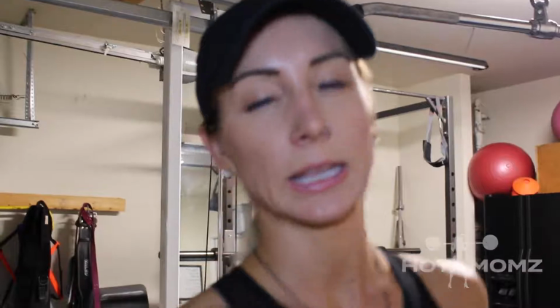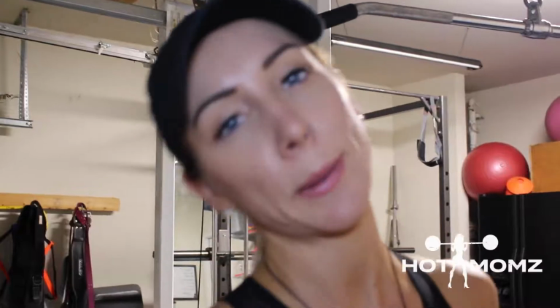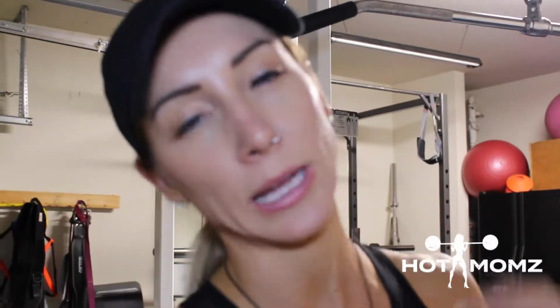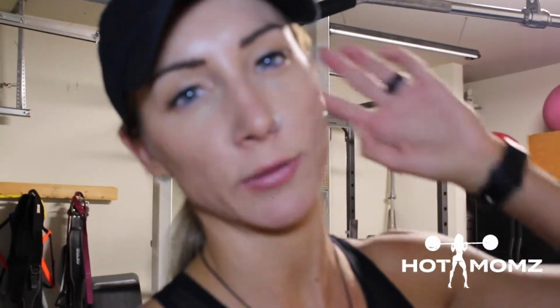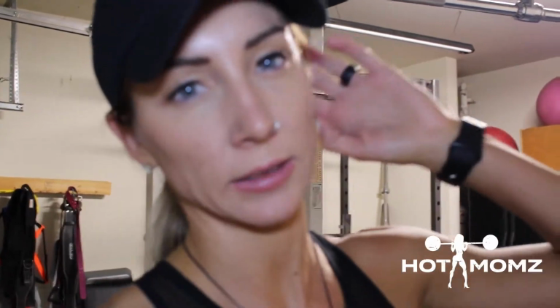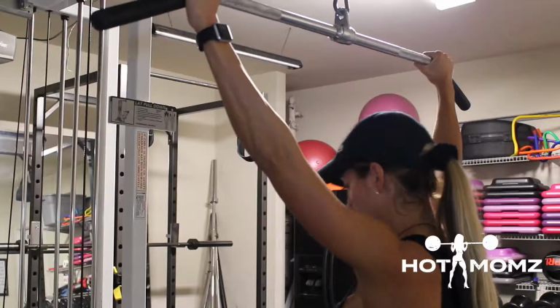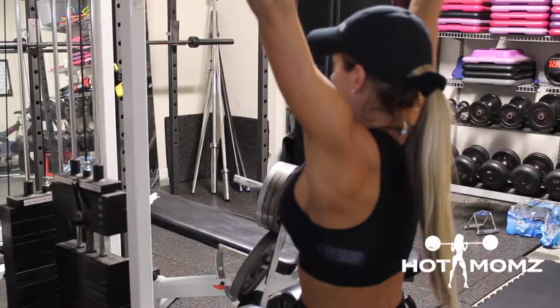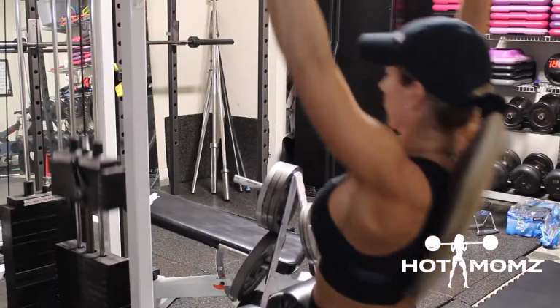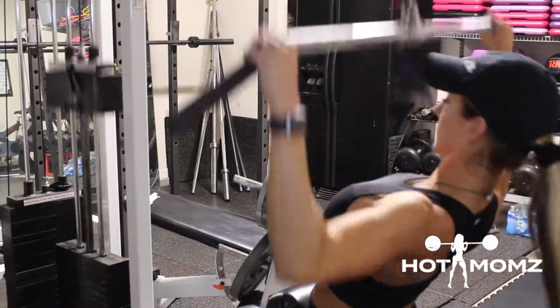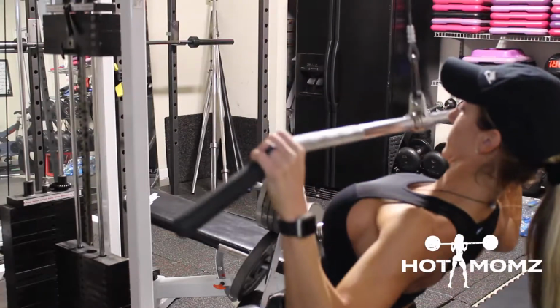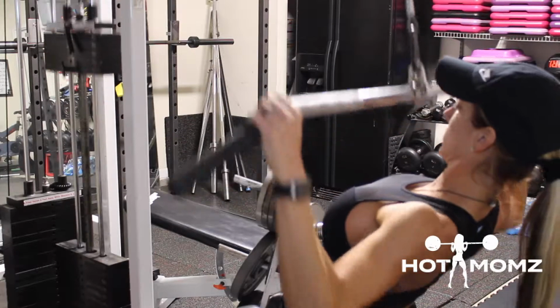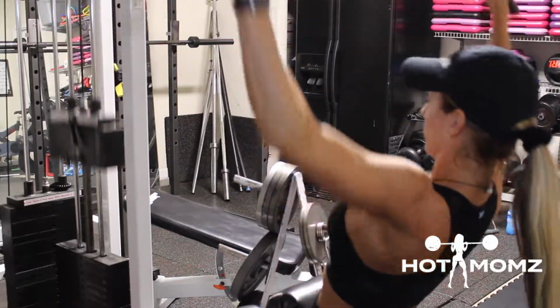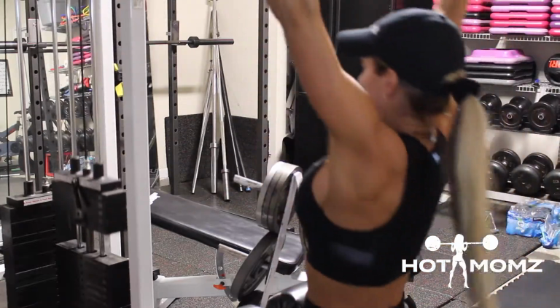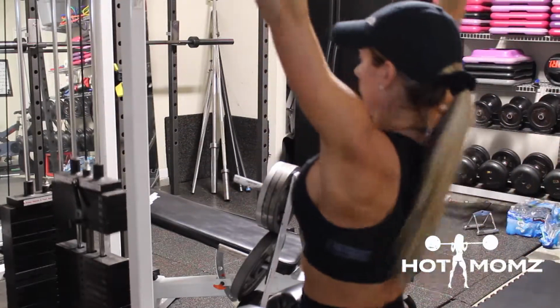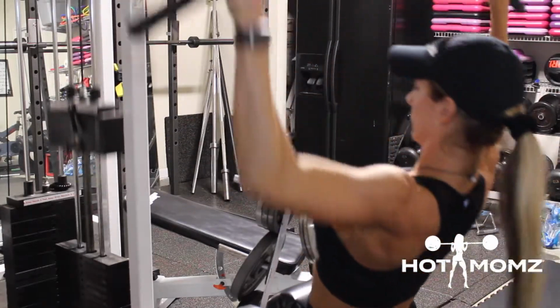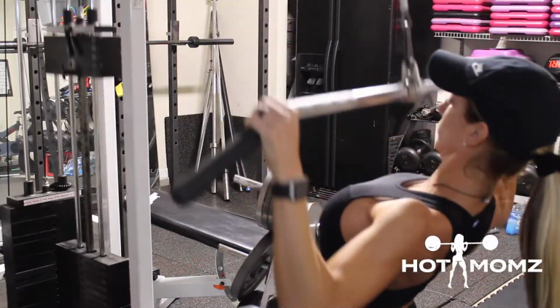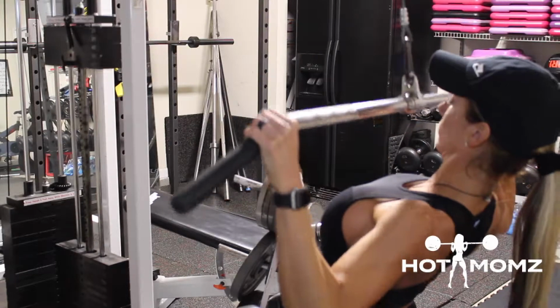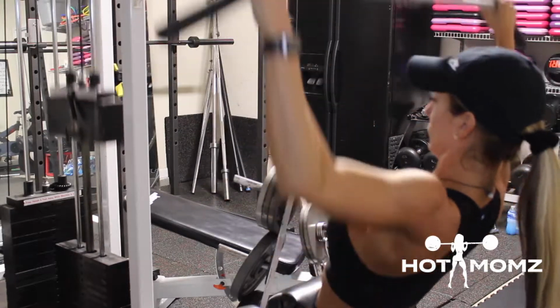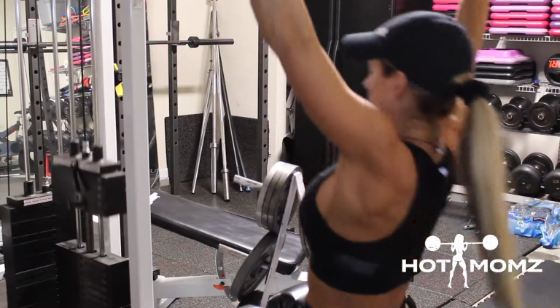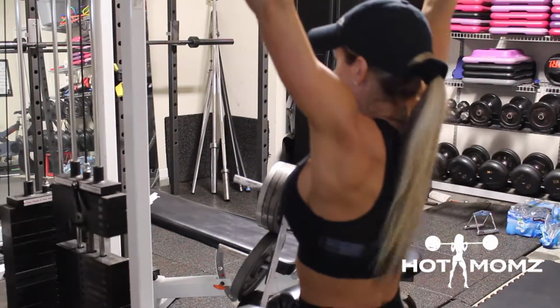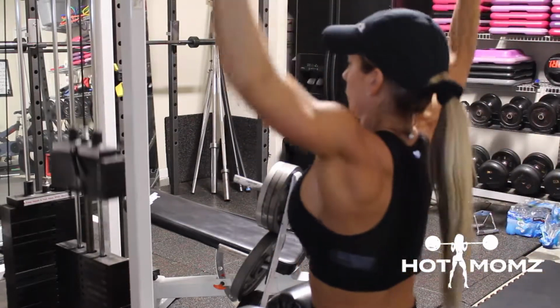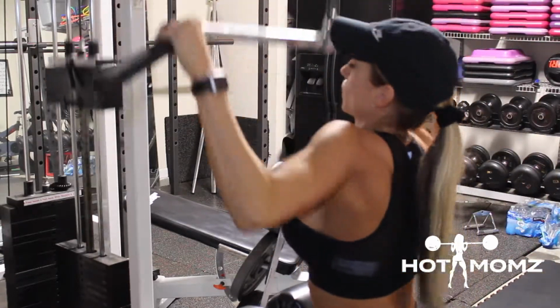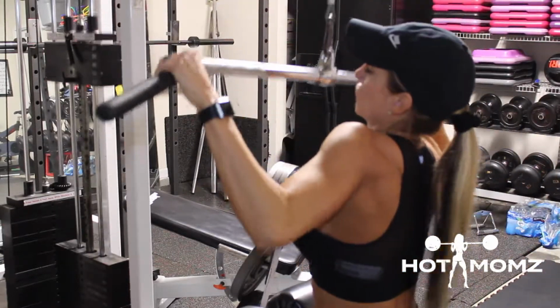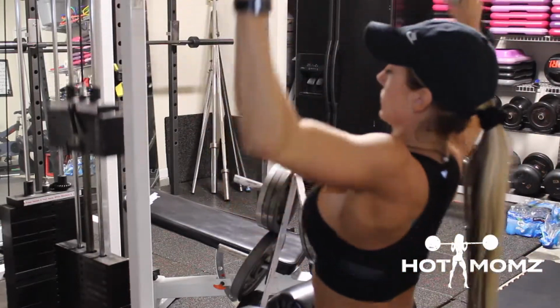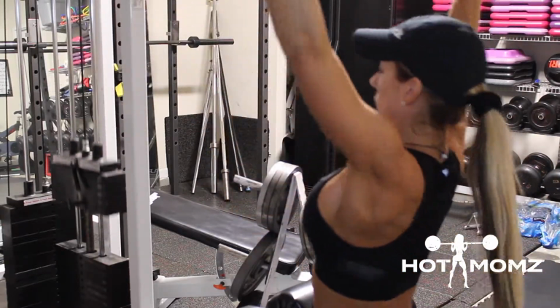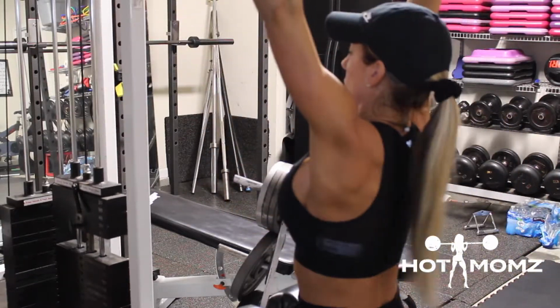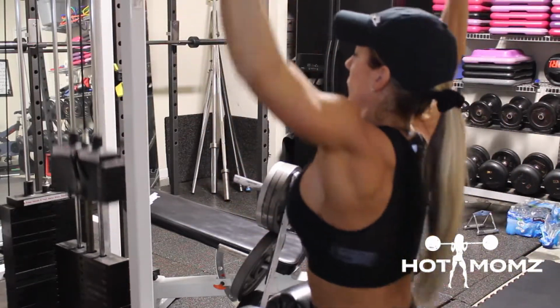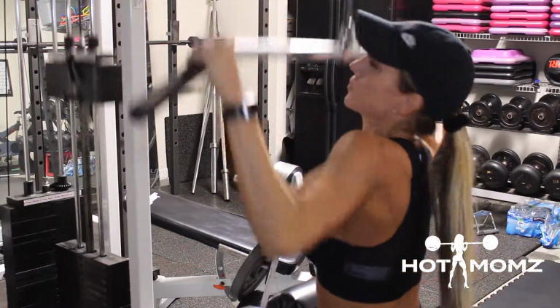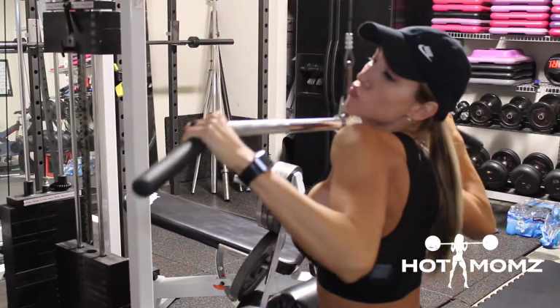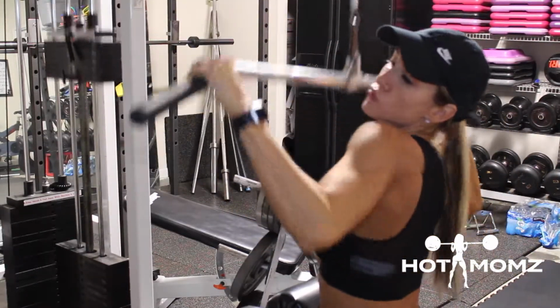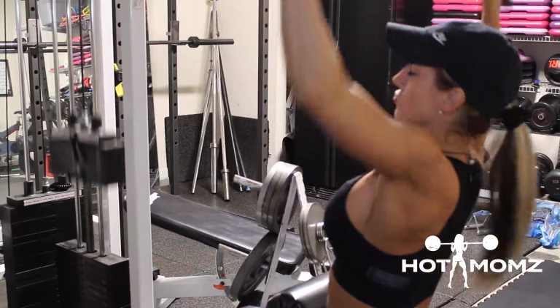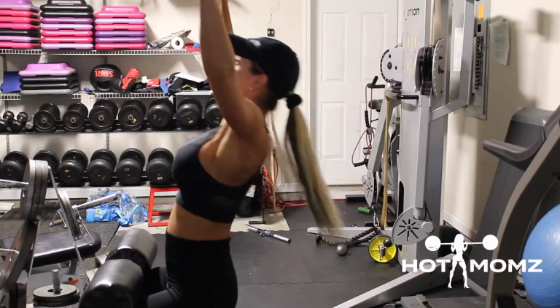Lat pull down overhand. I'm going to go for a pronated grip here. Pull it to about your nose or your chin, so you keep your chest high and you don't get any anterior rotation of the shoulder joint, like shown here.